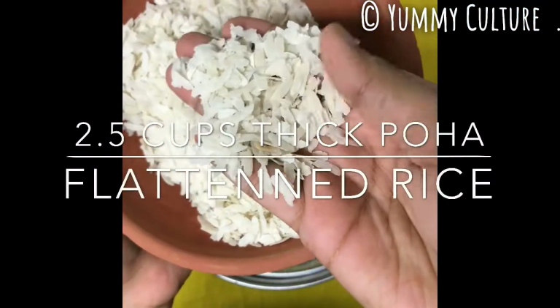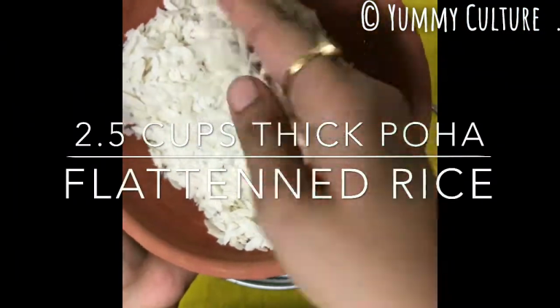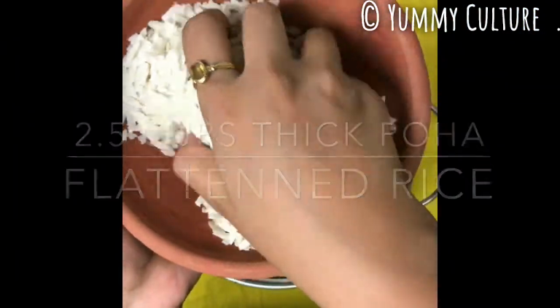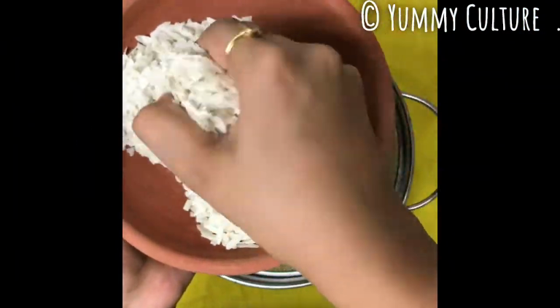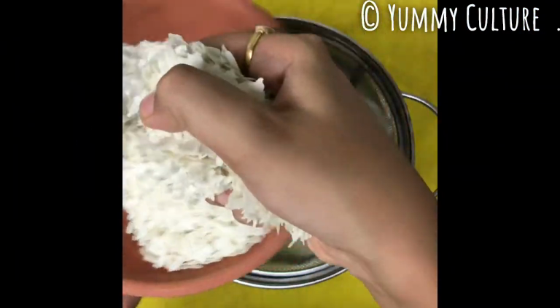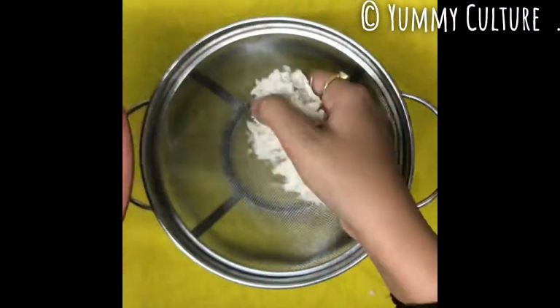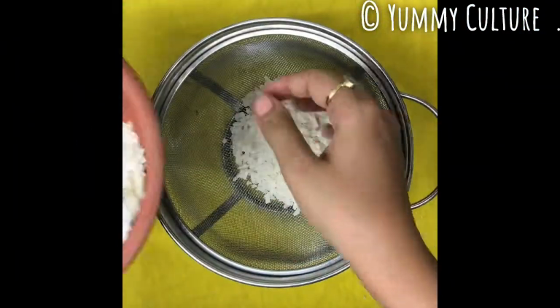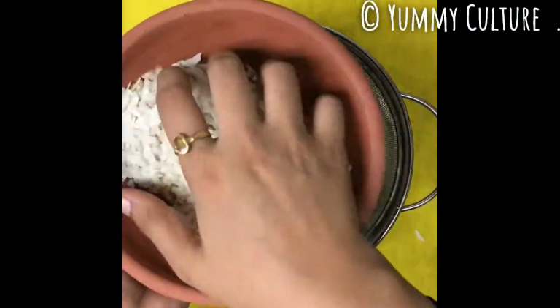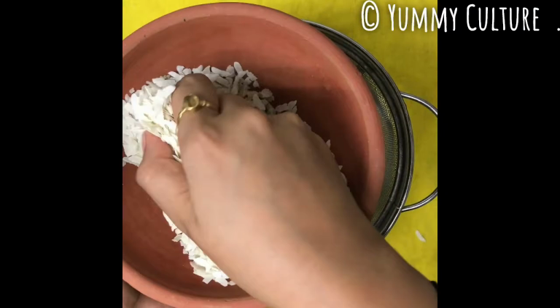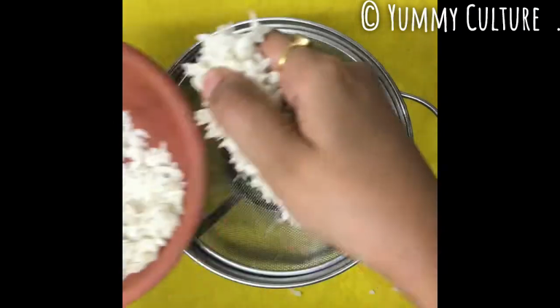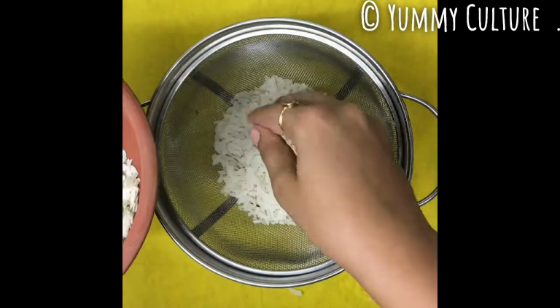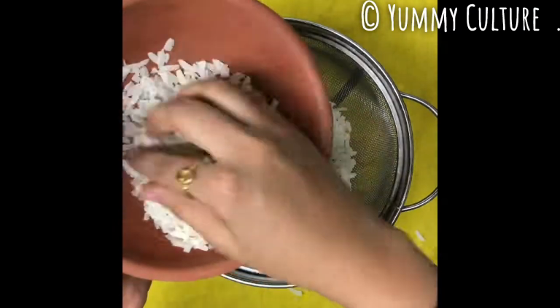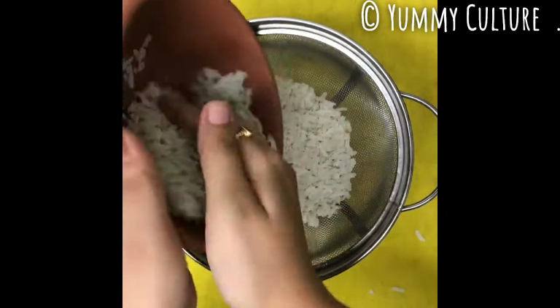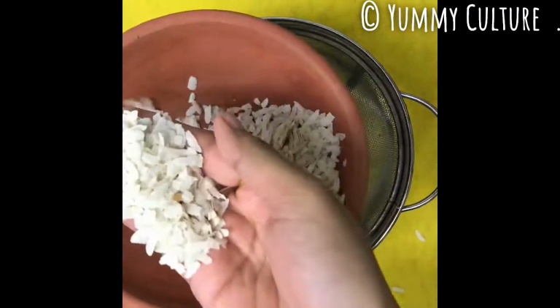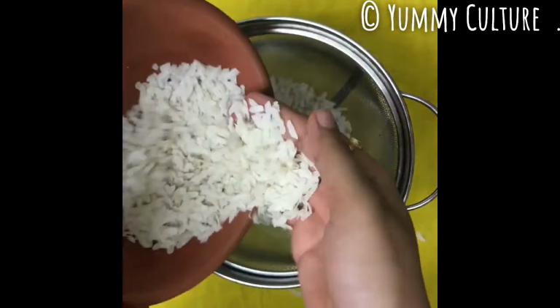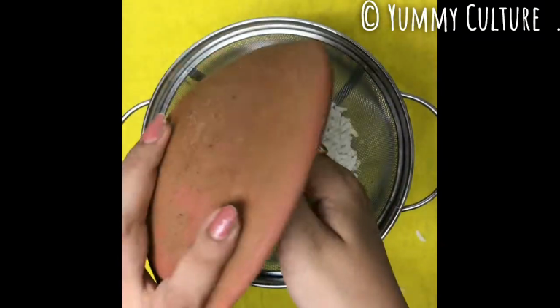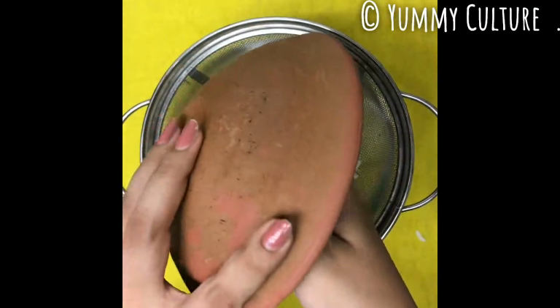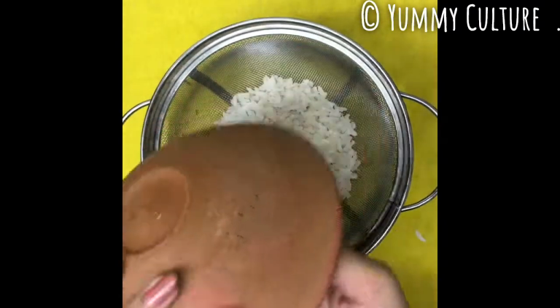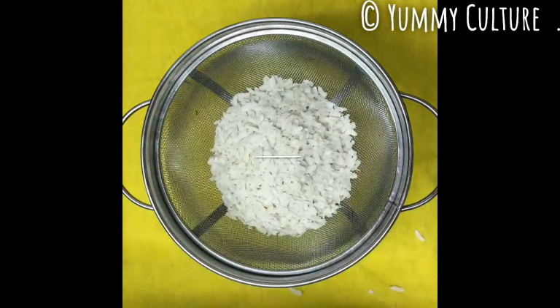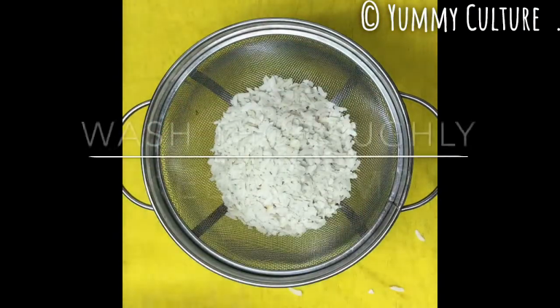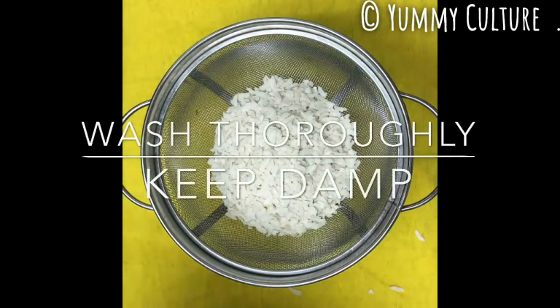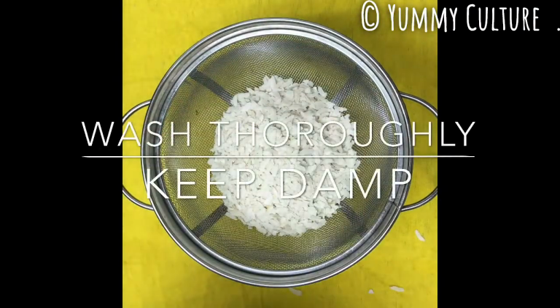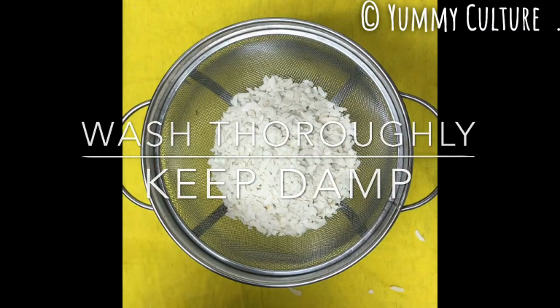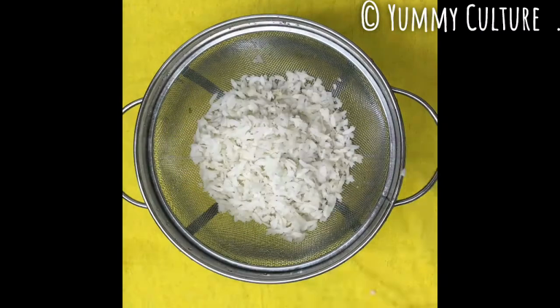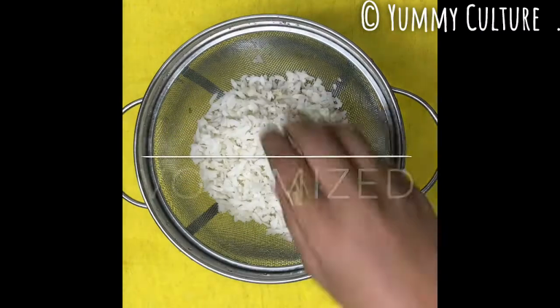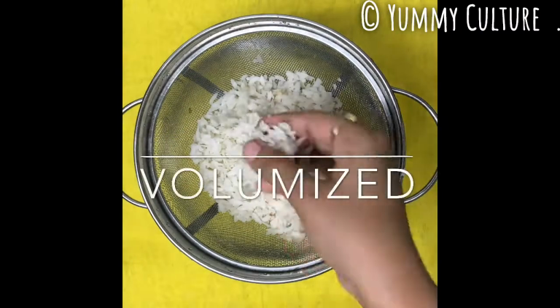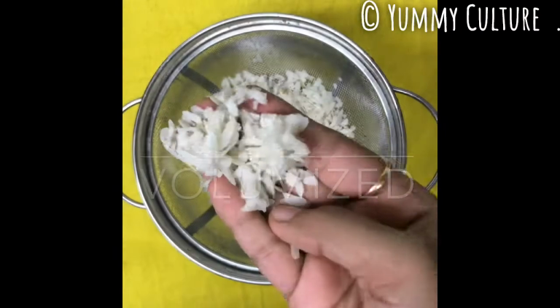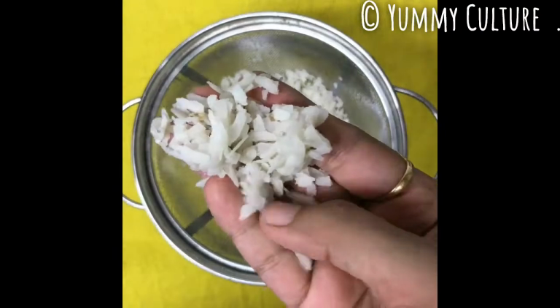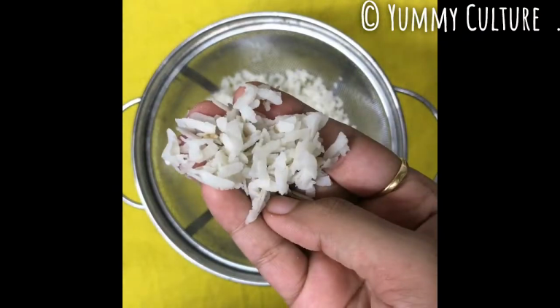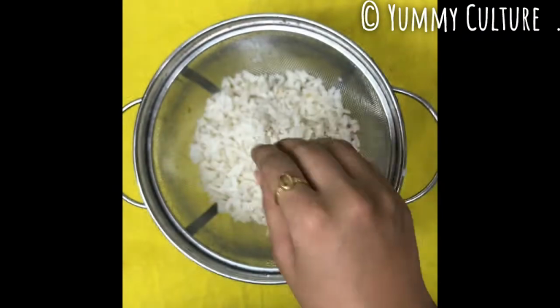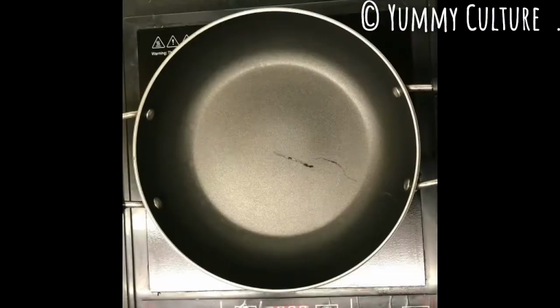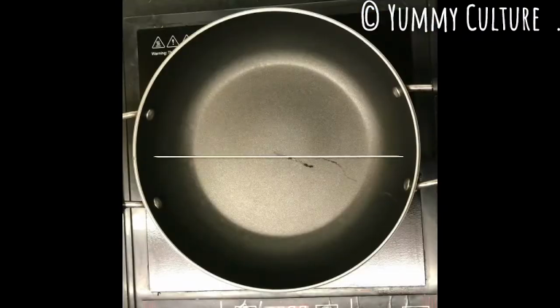Take 2 and a half cups of thick poha or flattened rice. Normally I would take about a handful of poha per person. Now we'll wash it thoroughly and keep it a little damp. You'll notice that there is a slight increase in the volume.